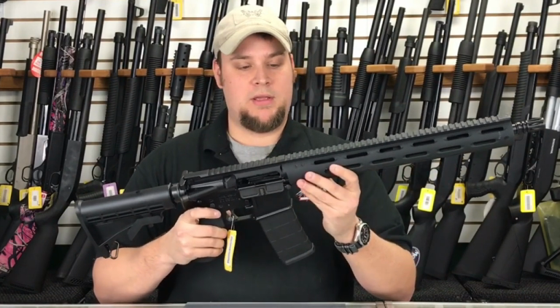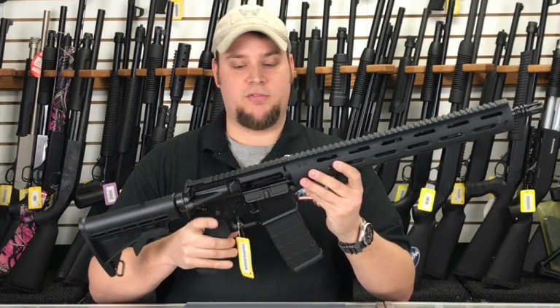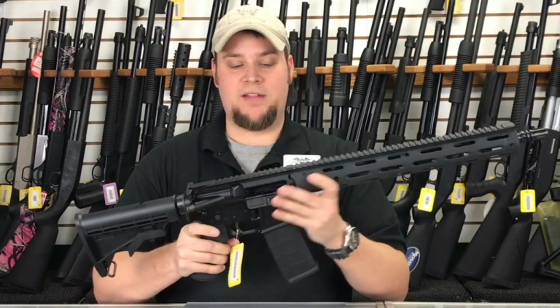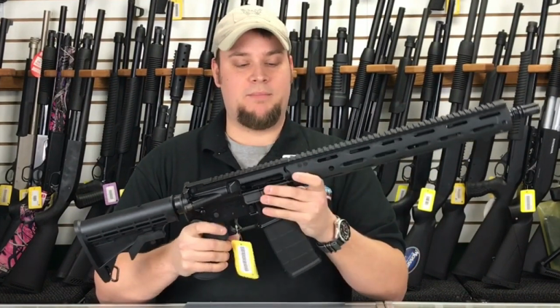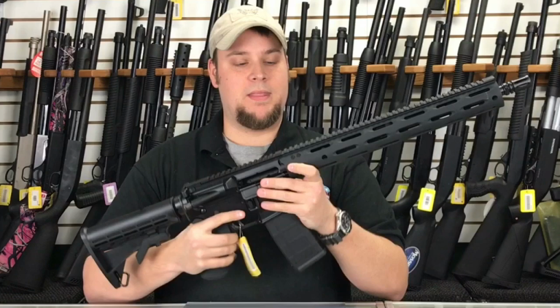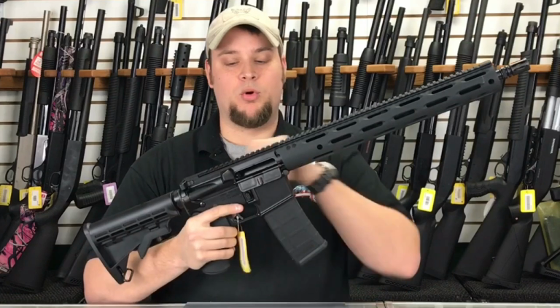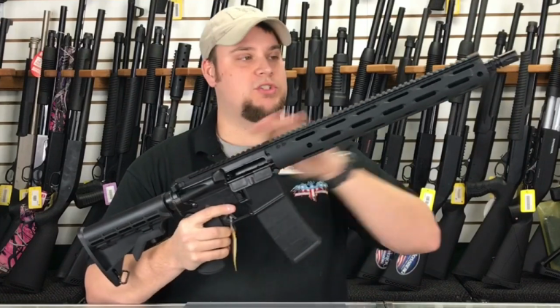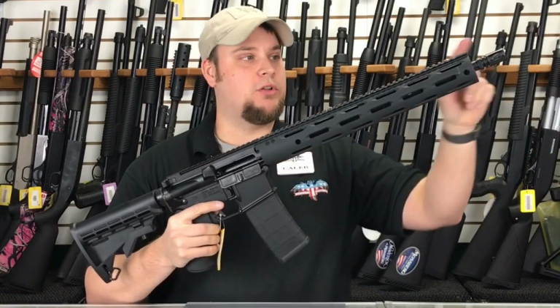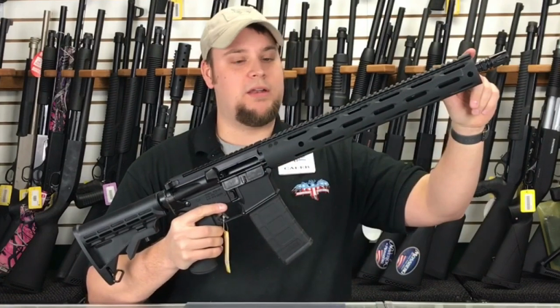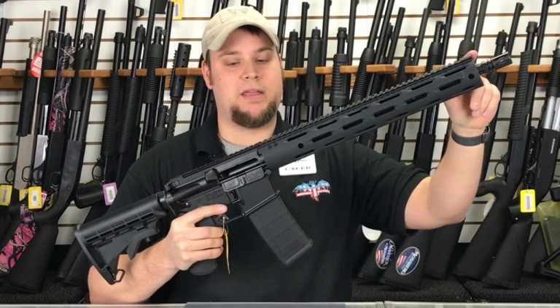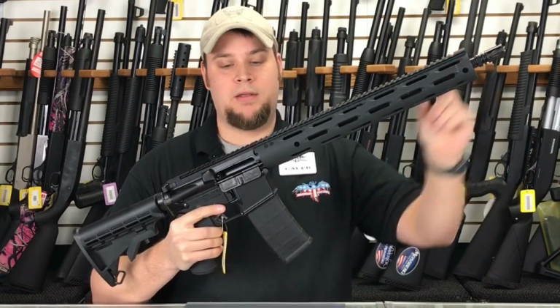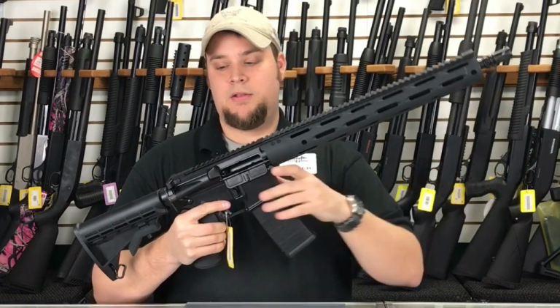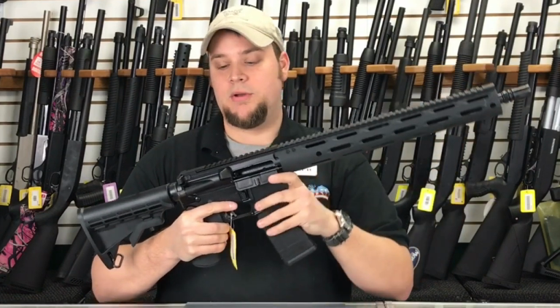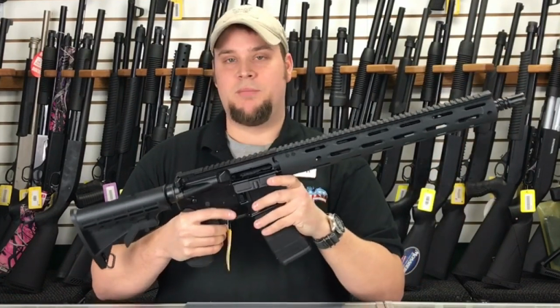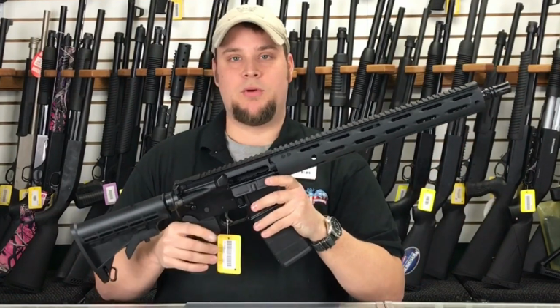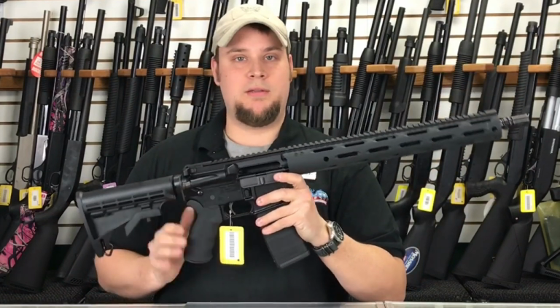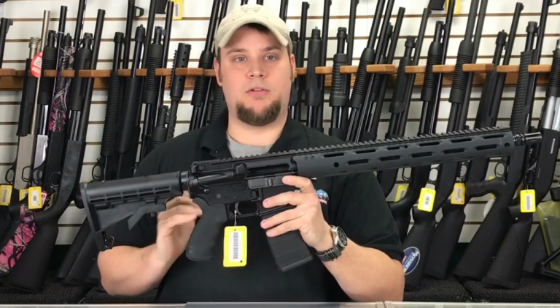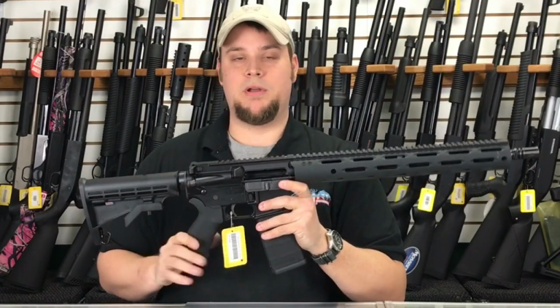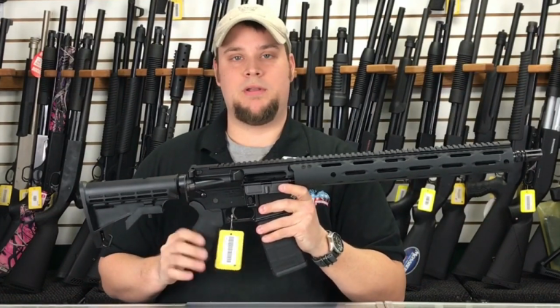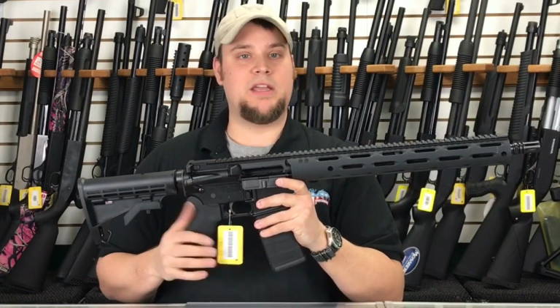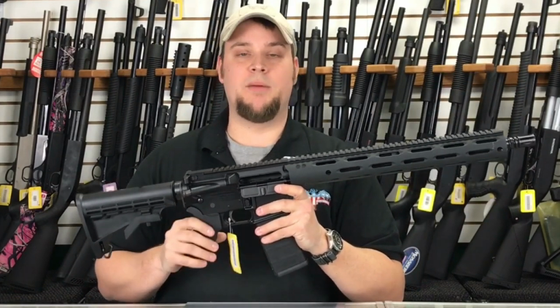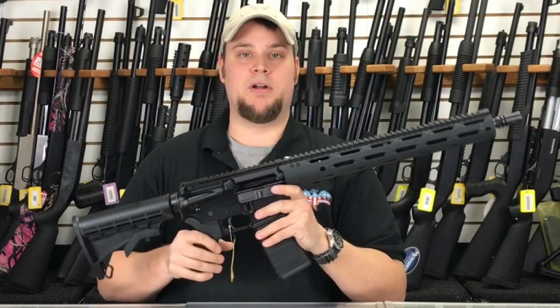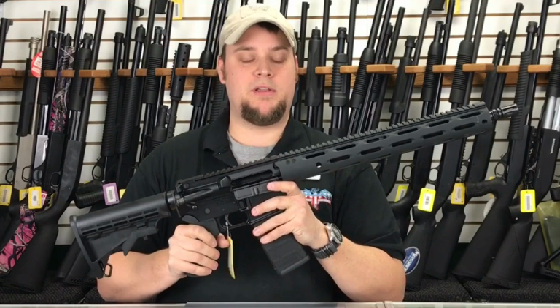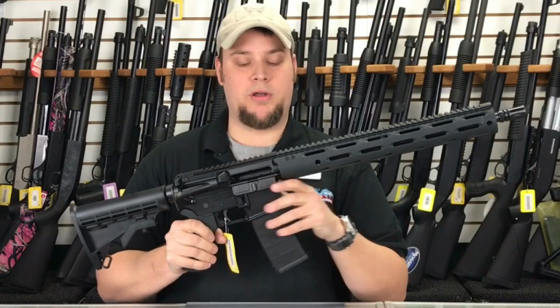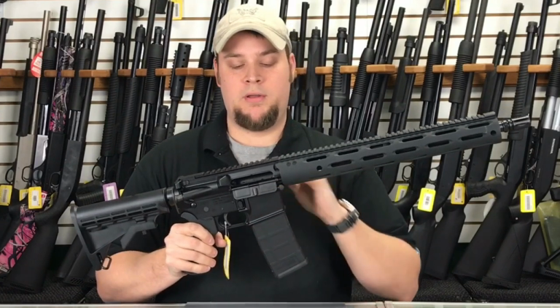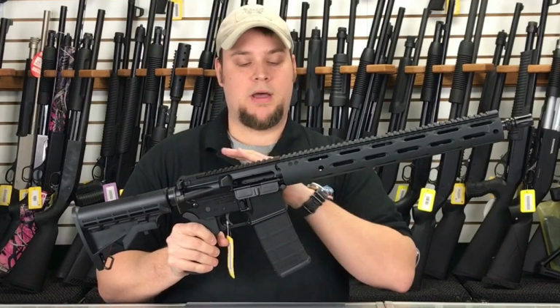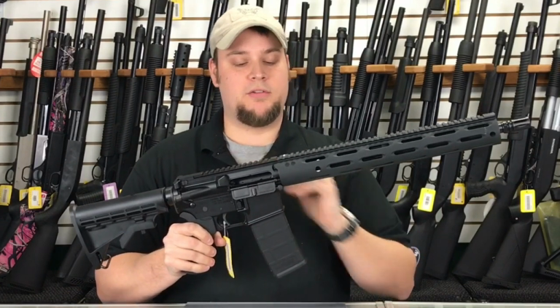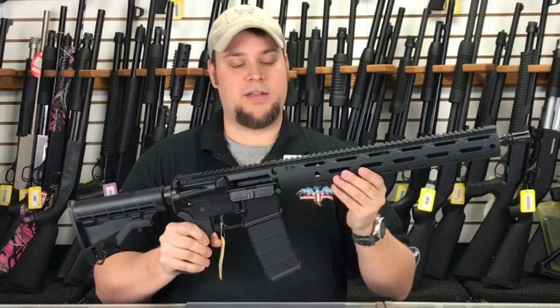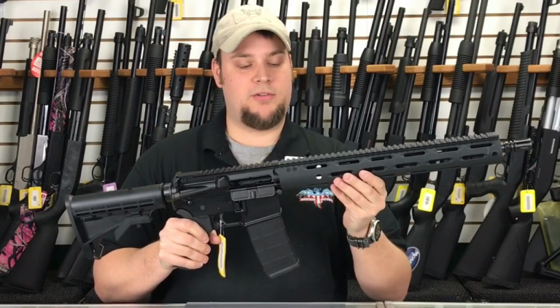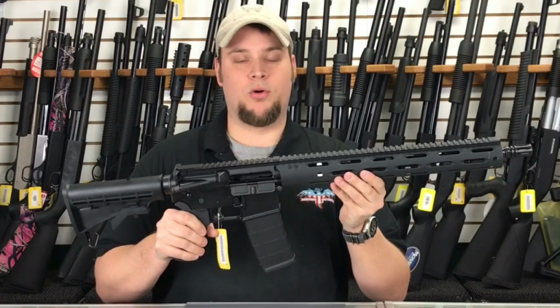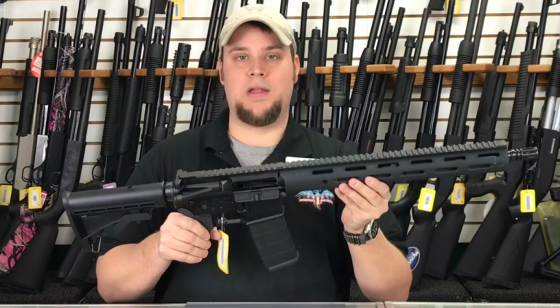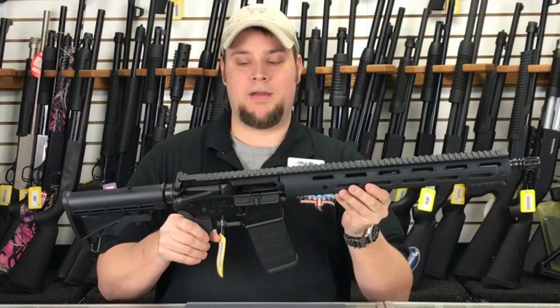It's a flat top, of course, all the way to the end, so it's optic-ready. You can put any kind of optic on it that you want — iron sights or a red dot.